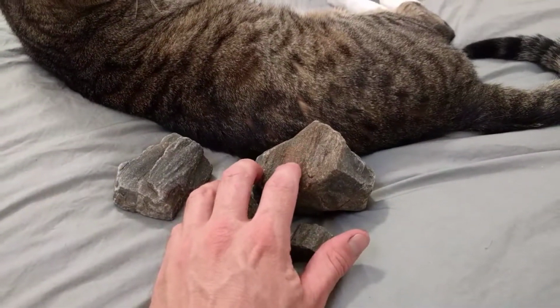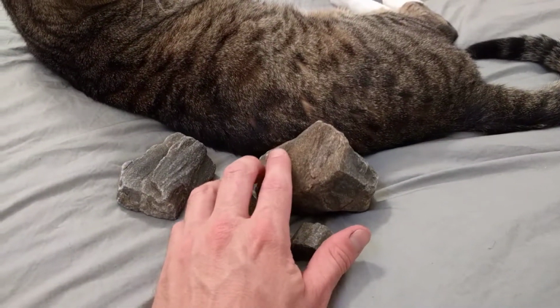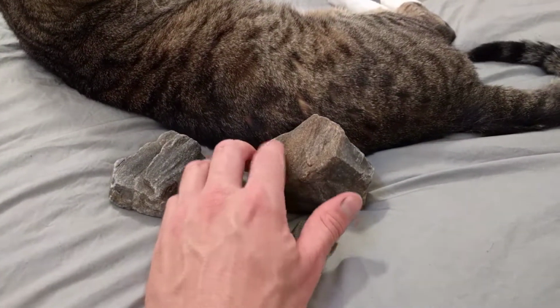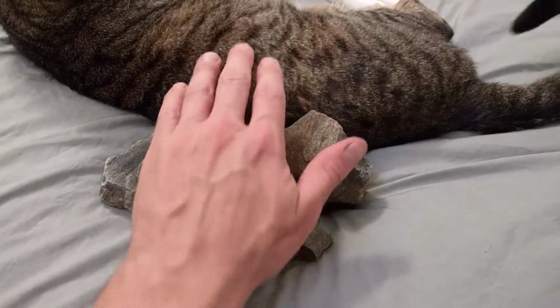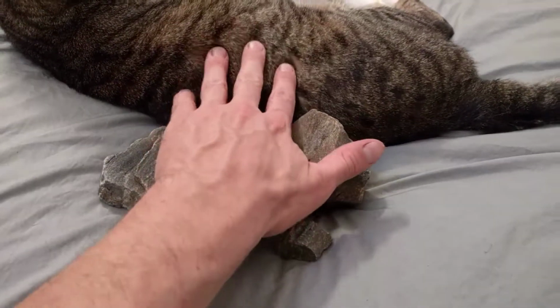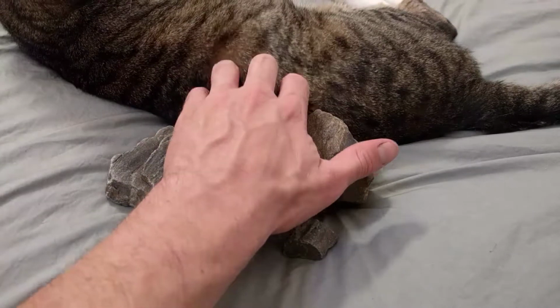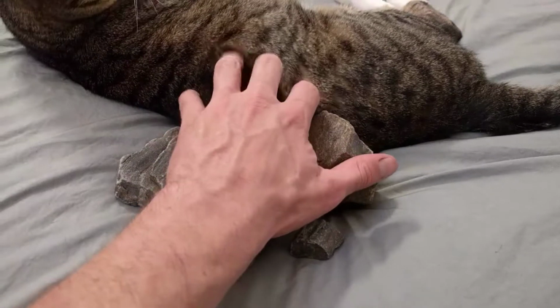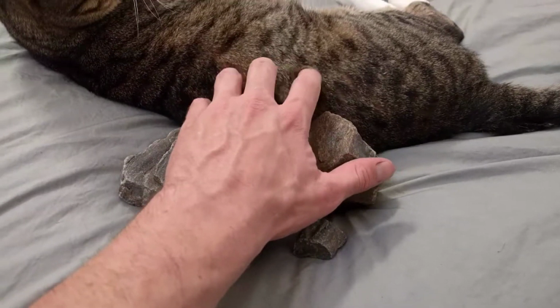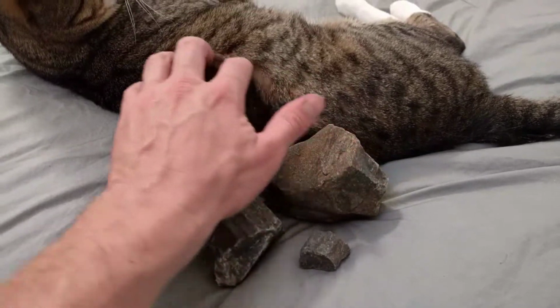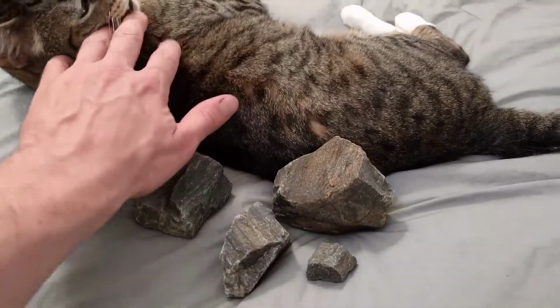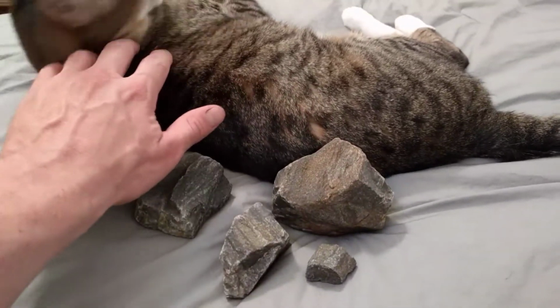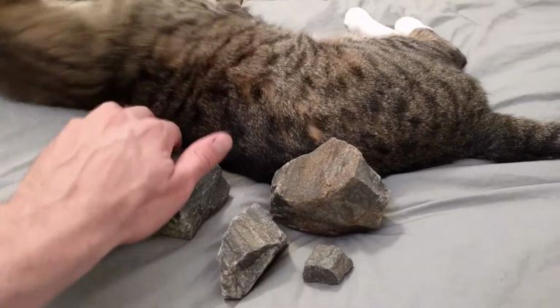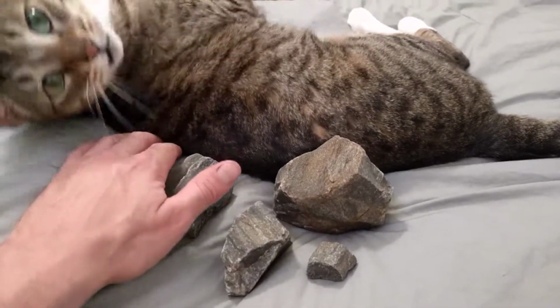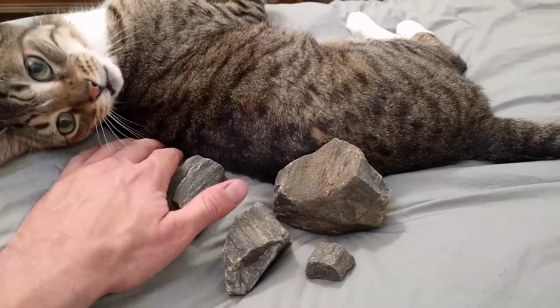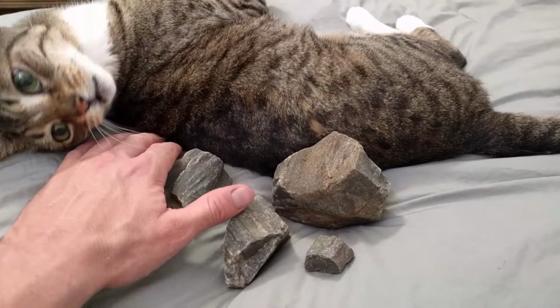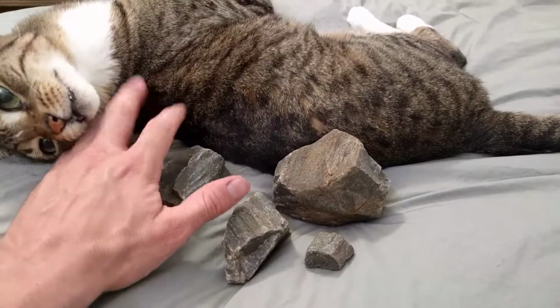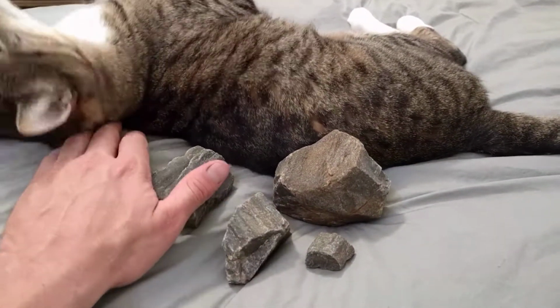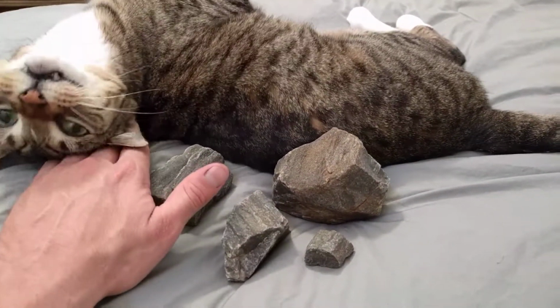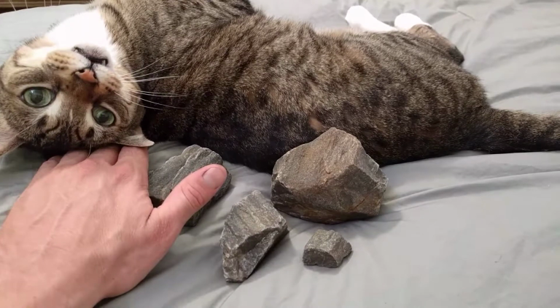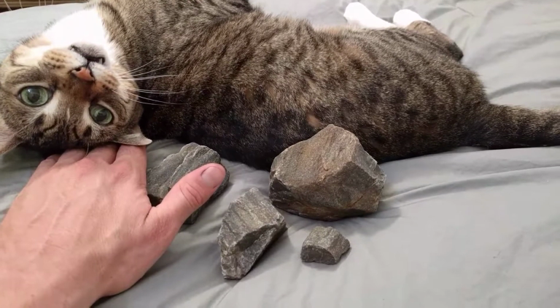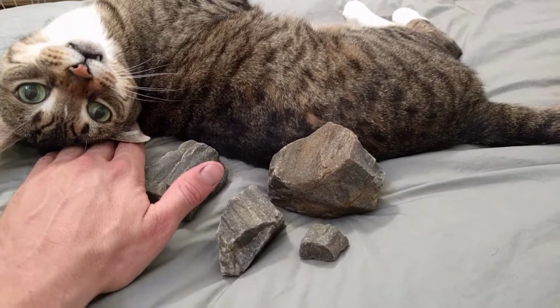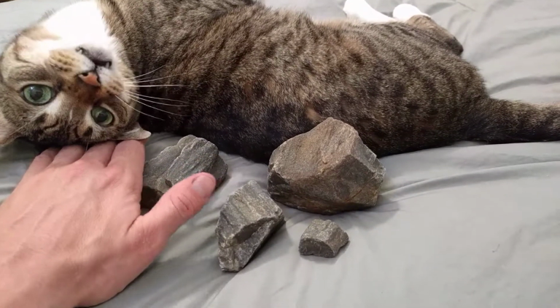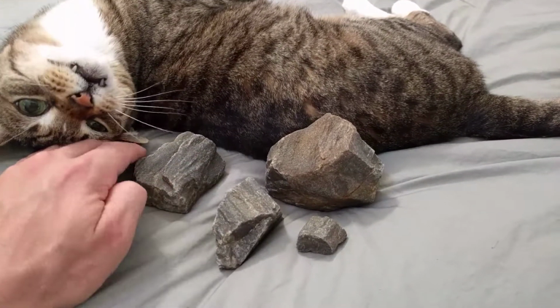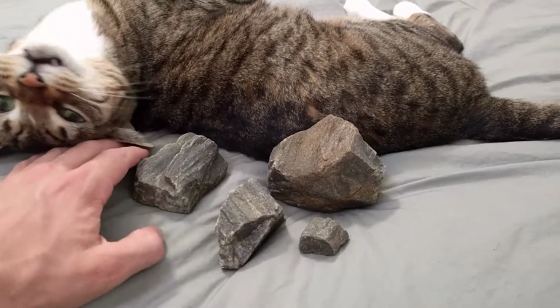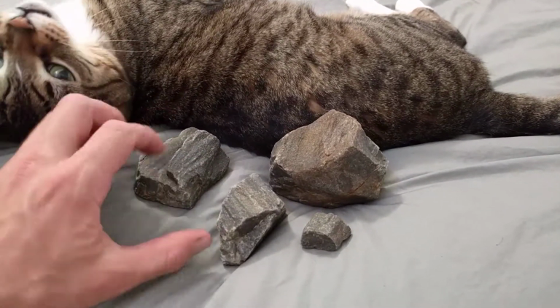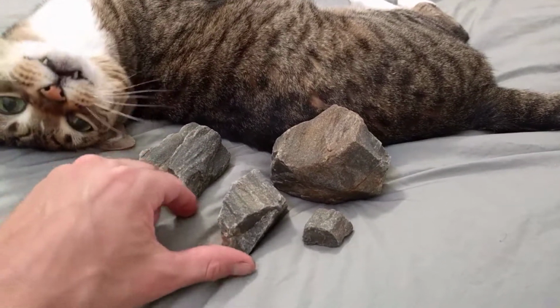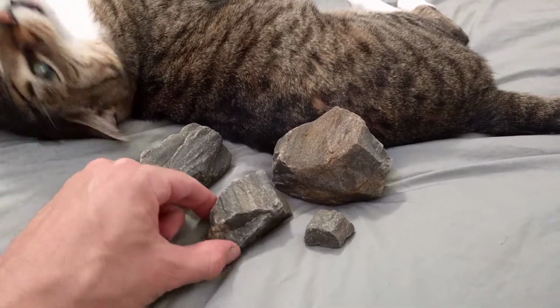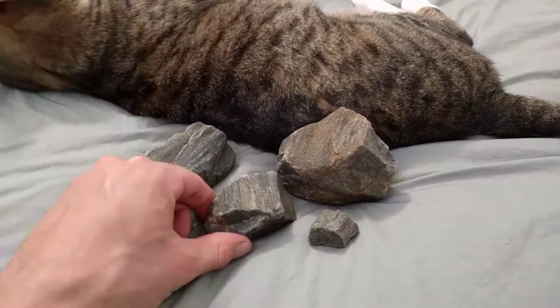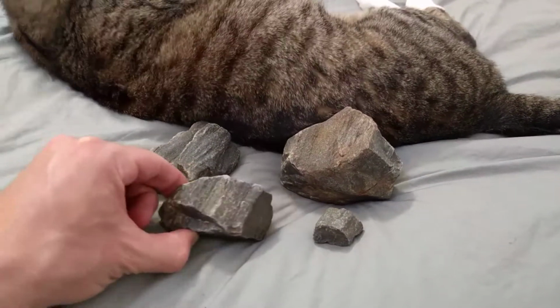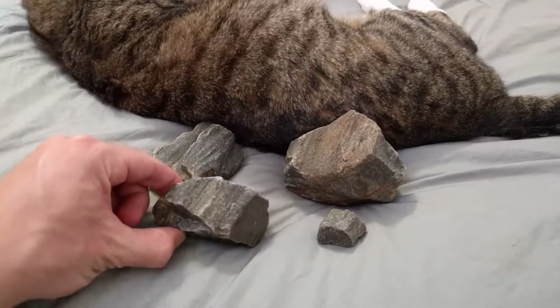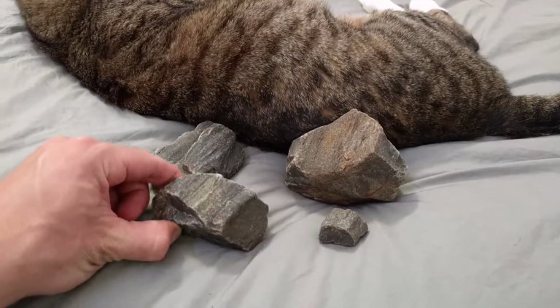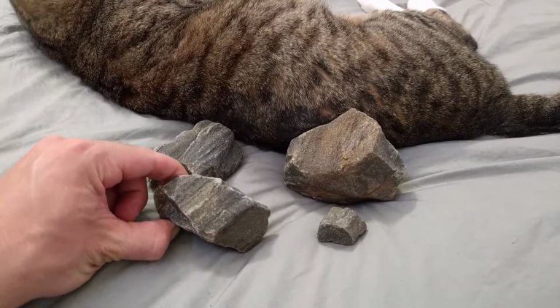What do you think, Bobcat? This one has some grains that look similar to it, too.